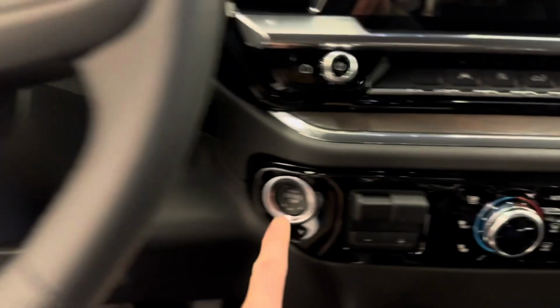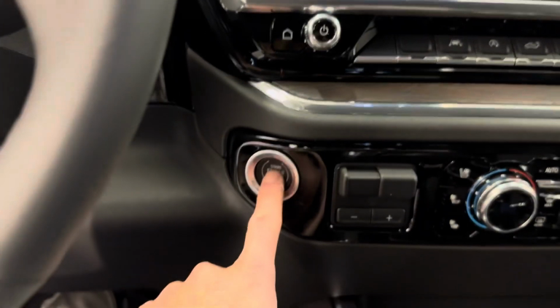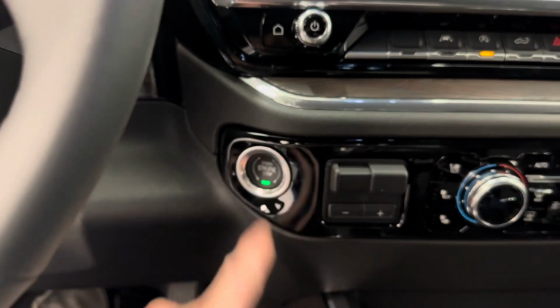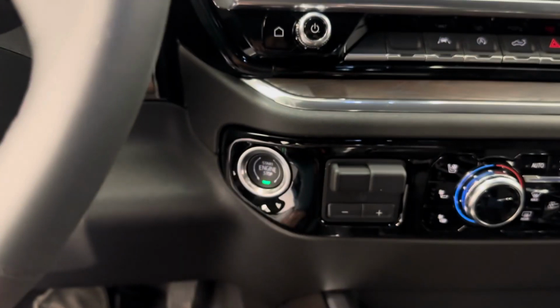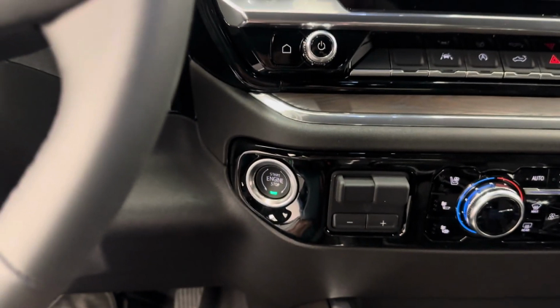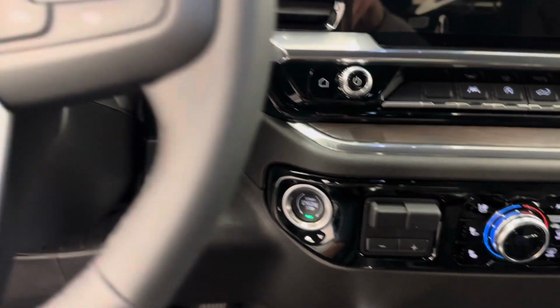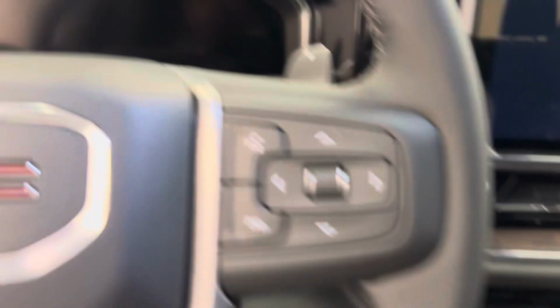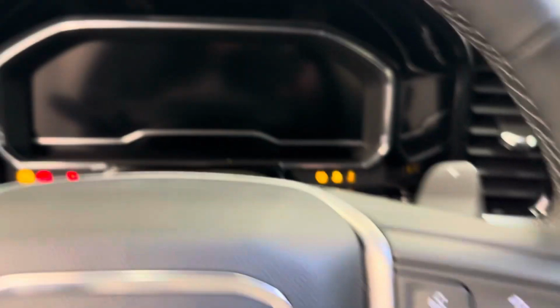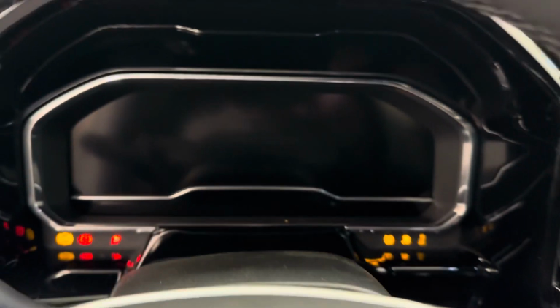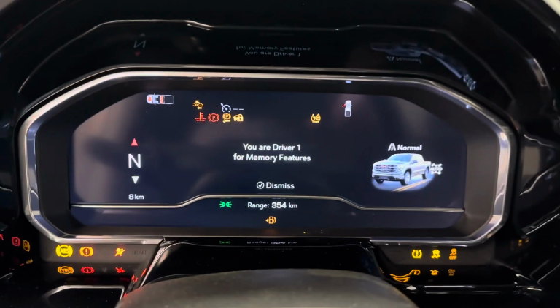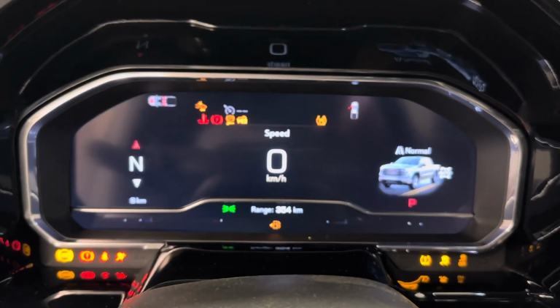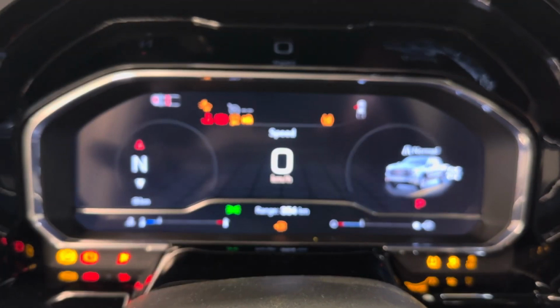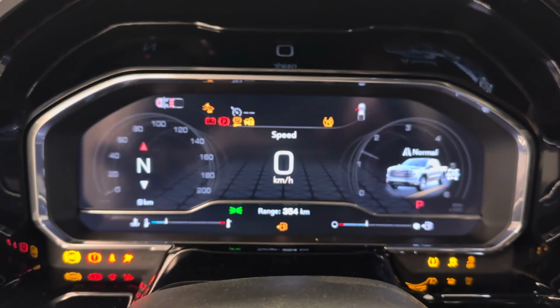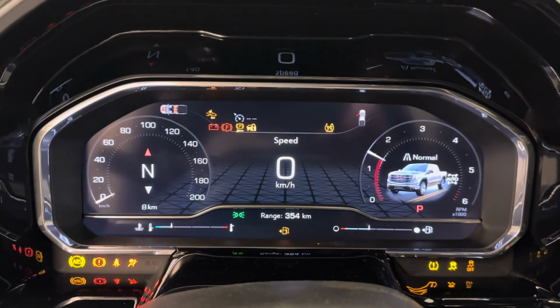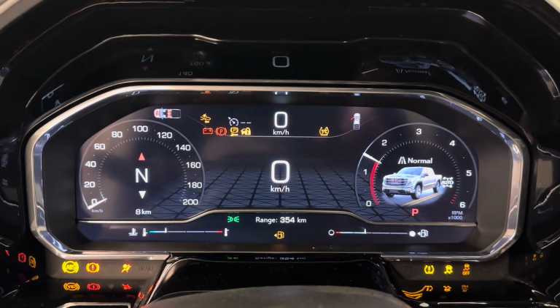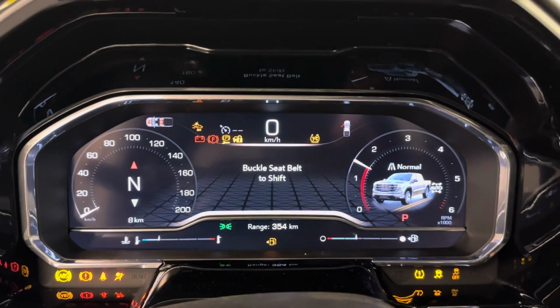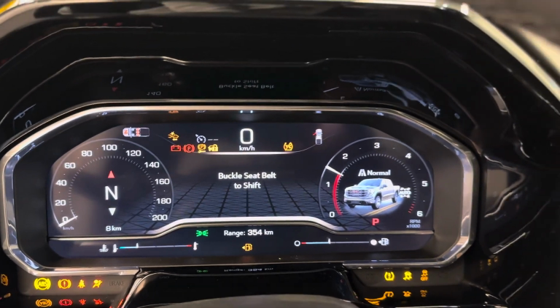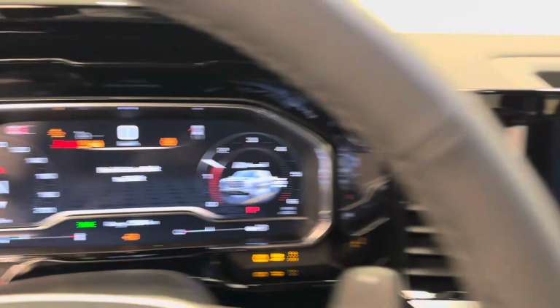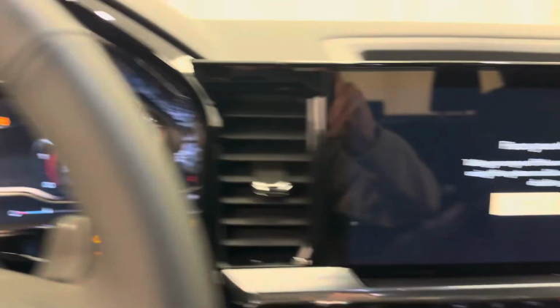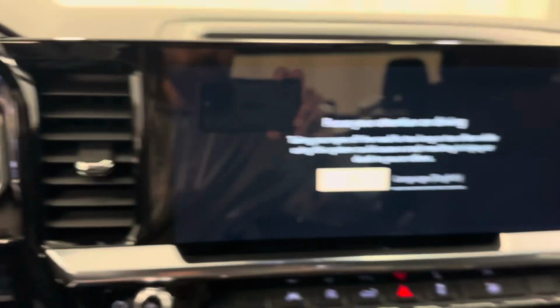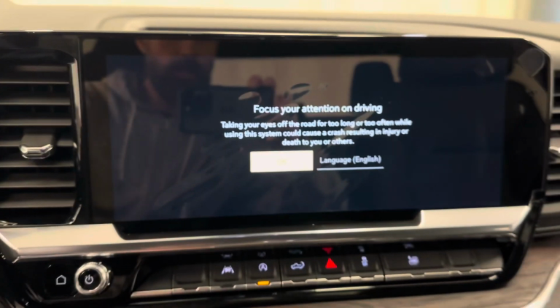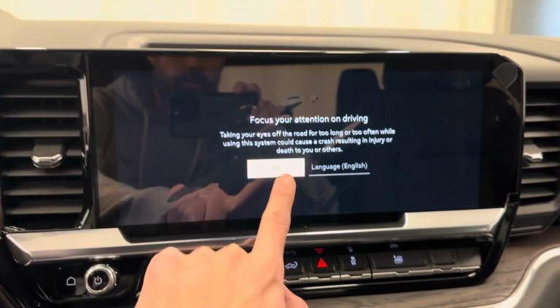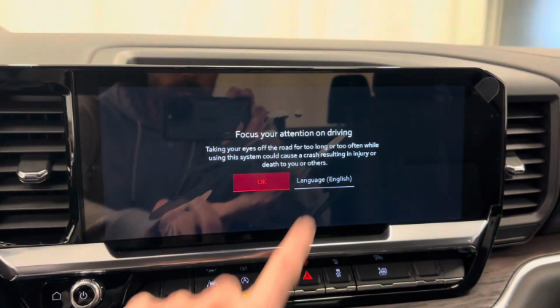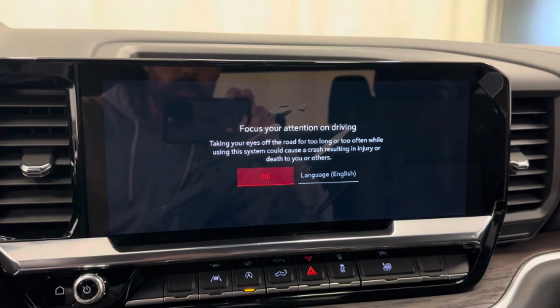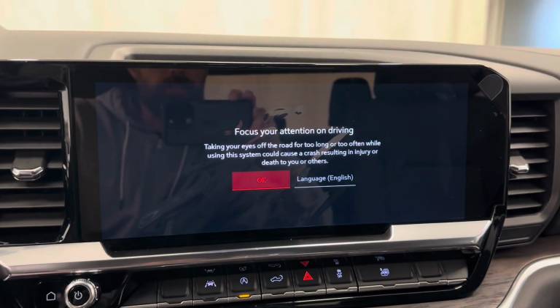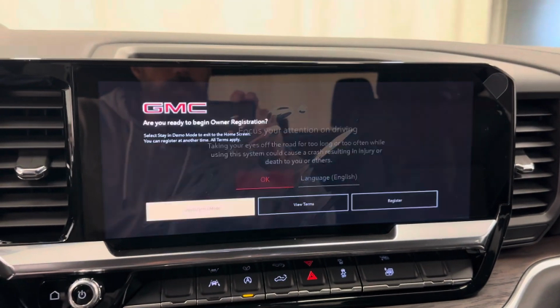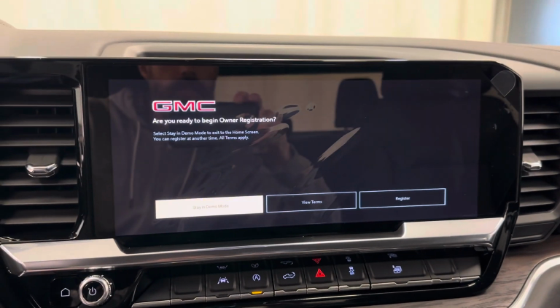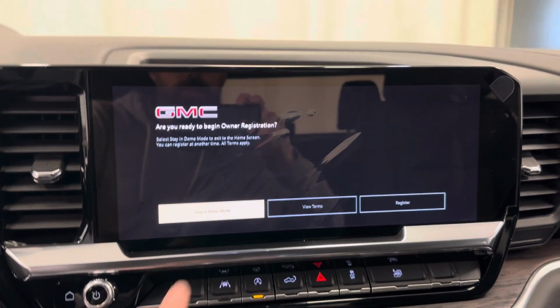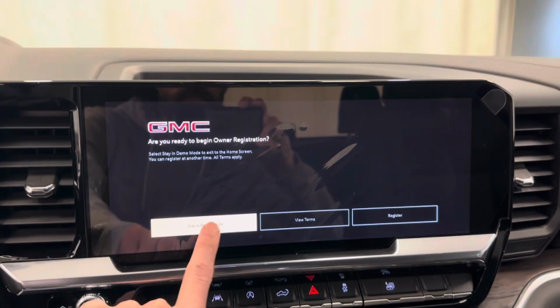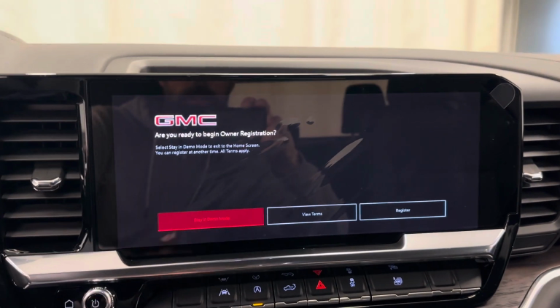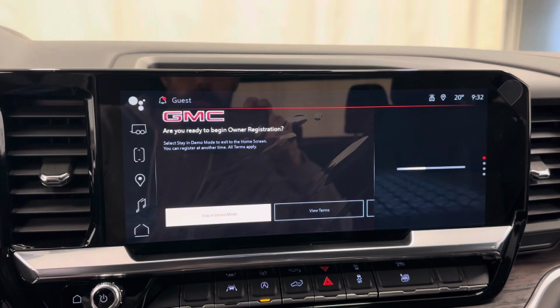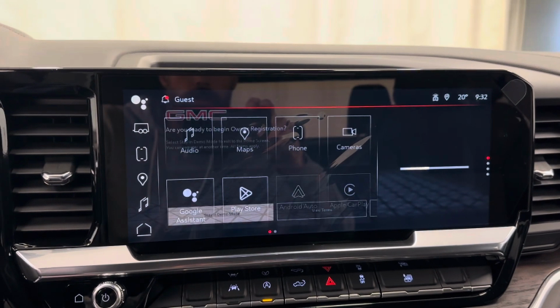Push-button start, nice bright digital display — let's check out the infotainment. We'll stay in demo mode.